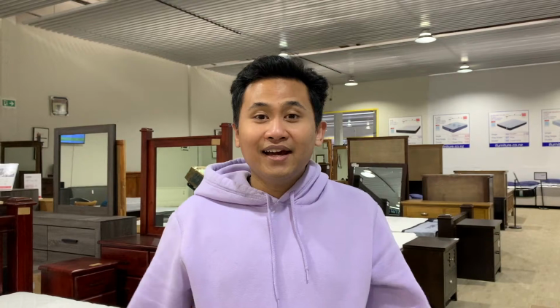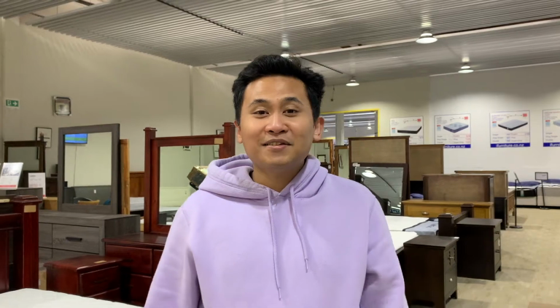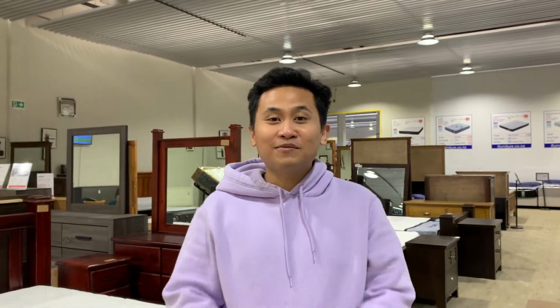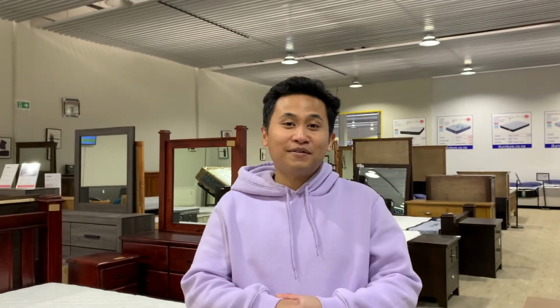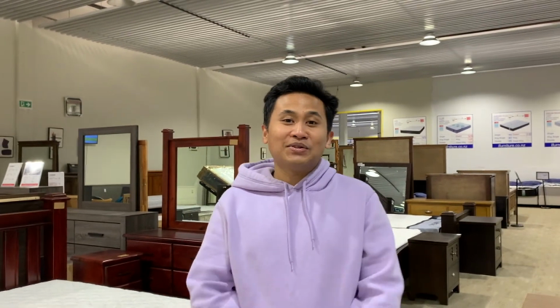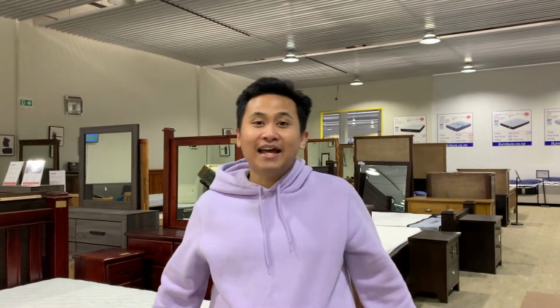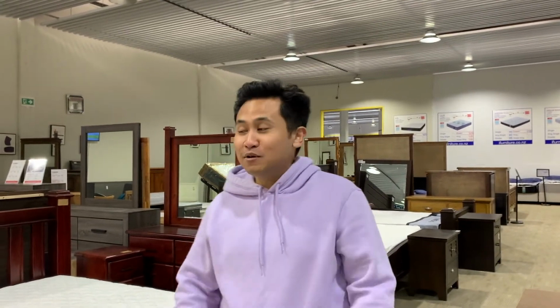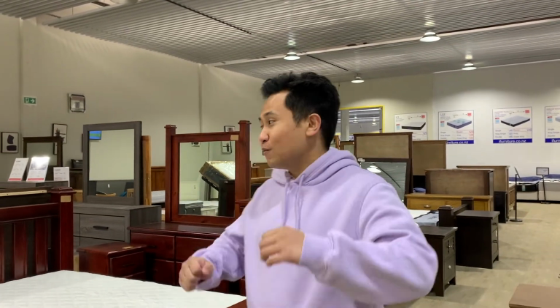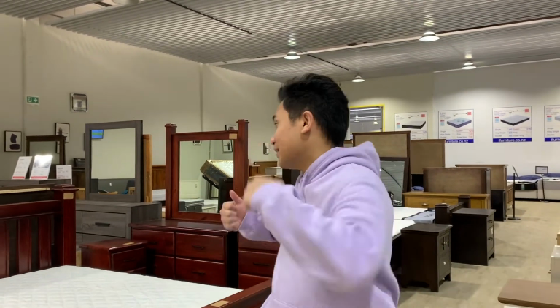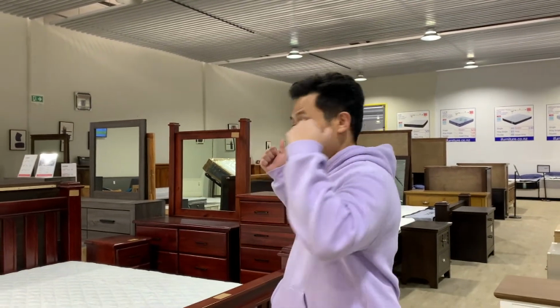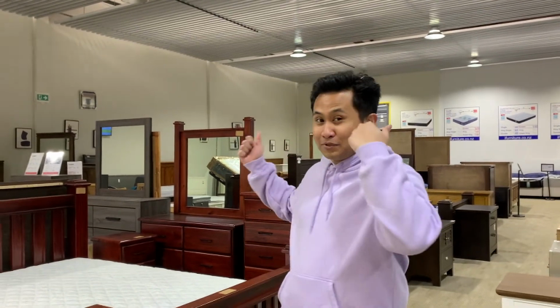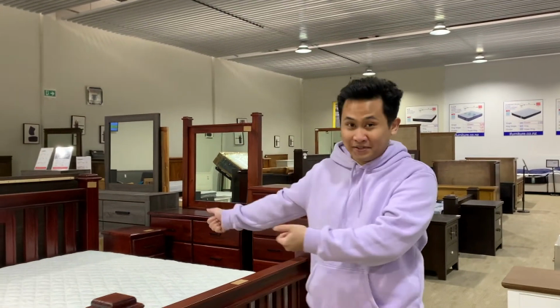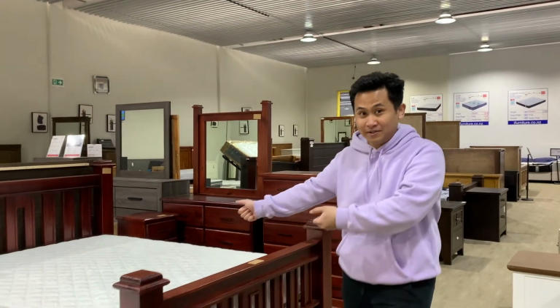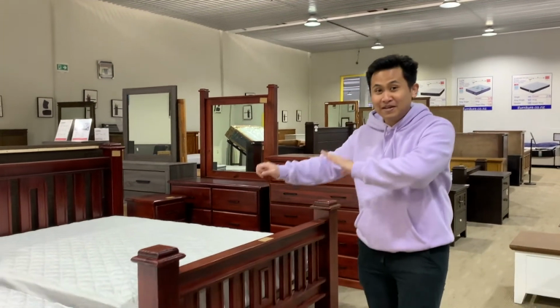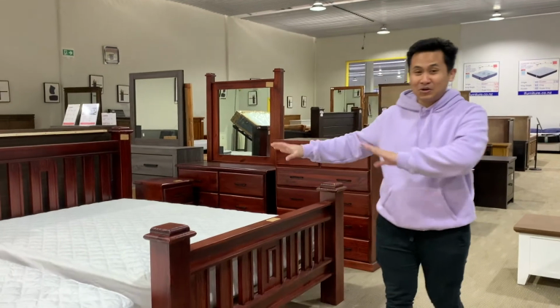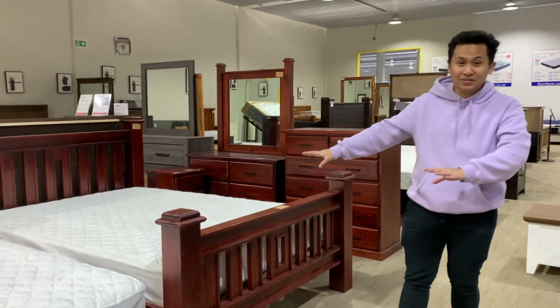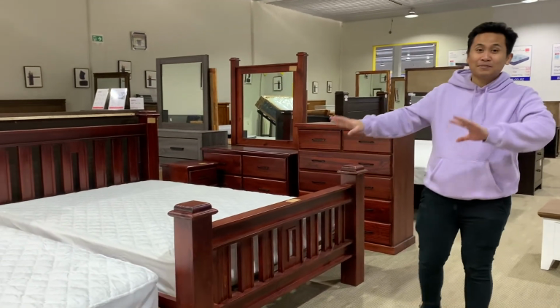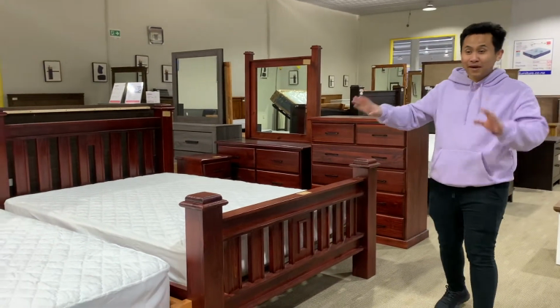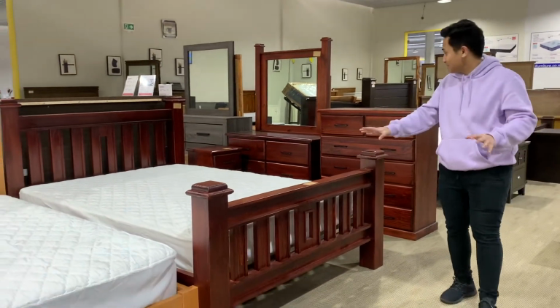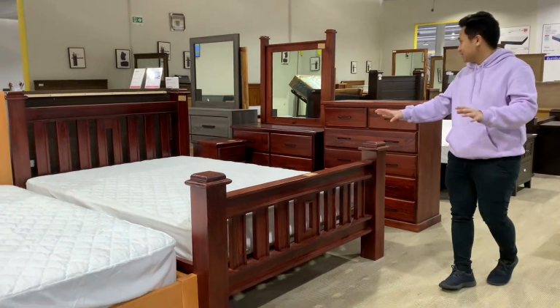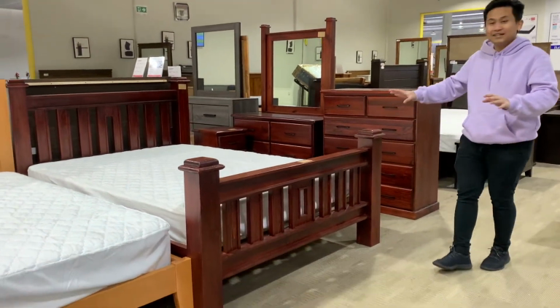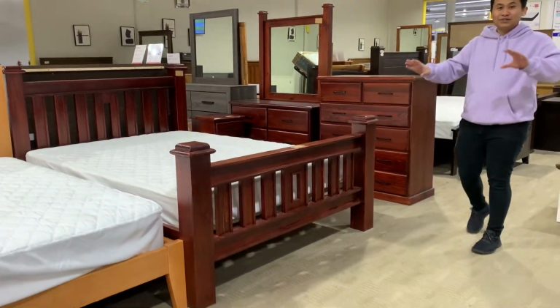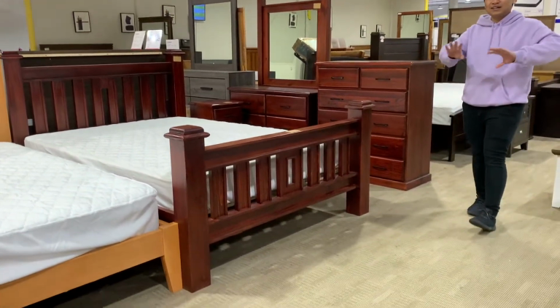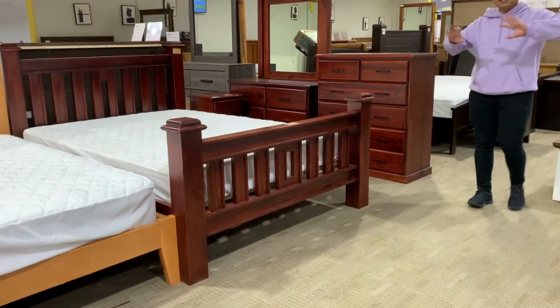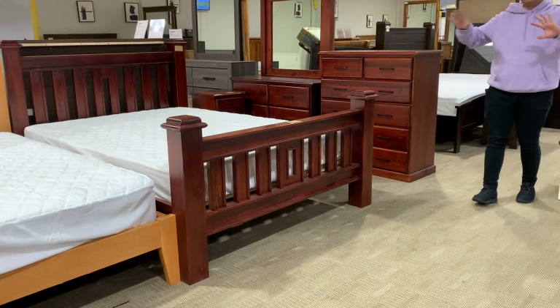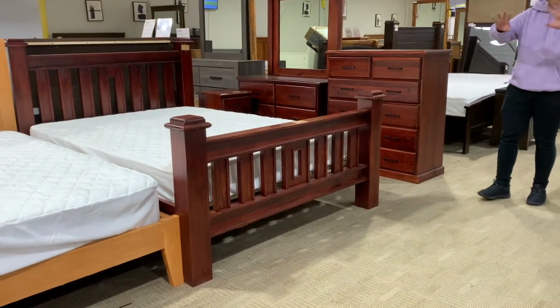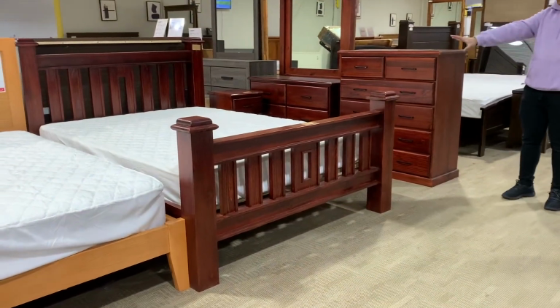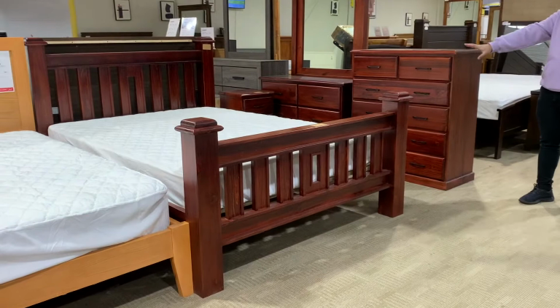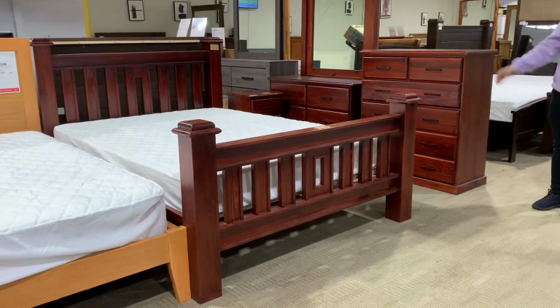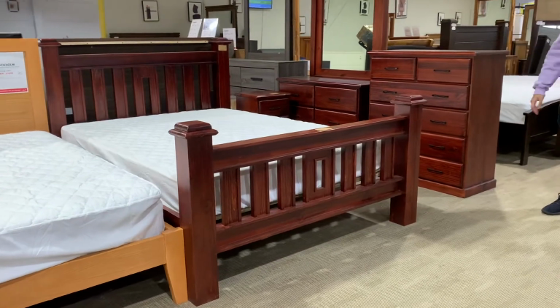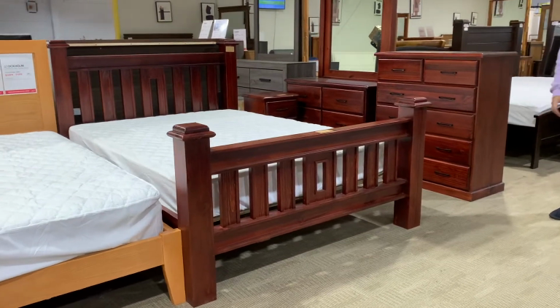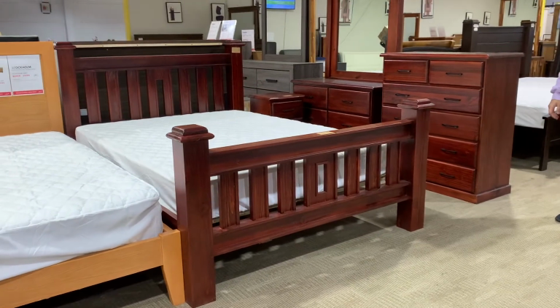Hey guys, this is Ram from iFurniture and we're going to look at the Cottage Hill bed series. You guys will see it from the Zuma apartment.